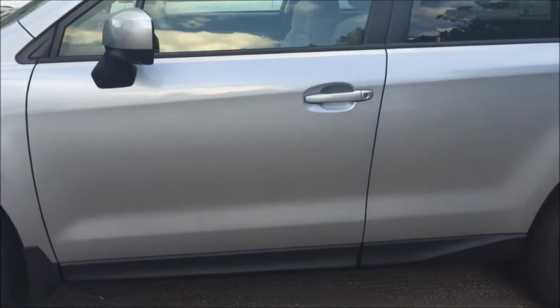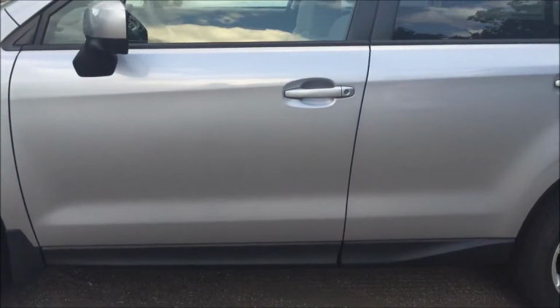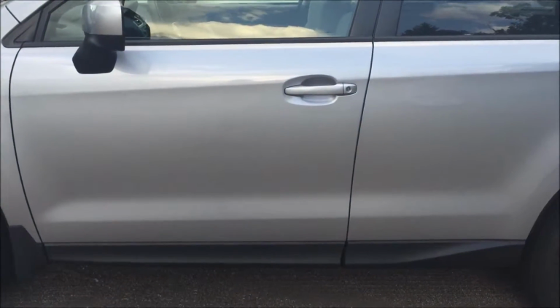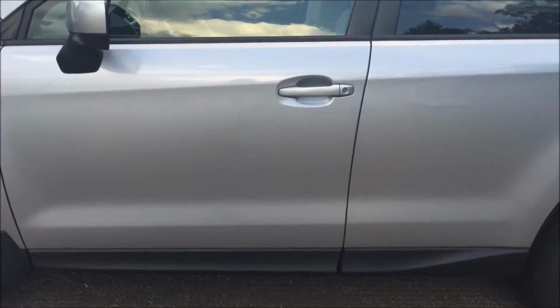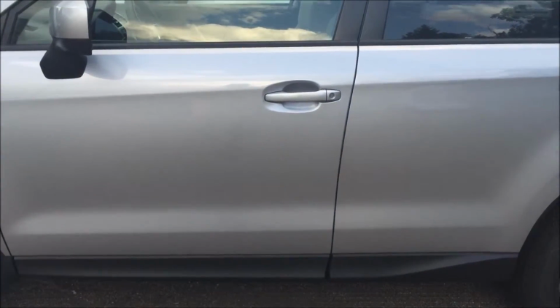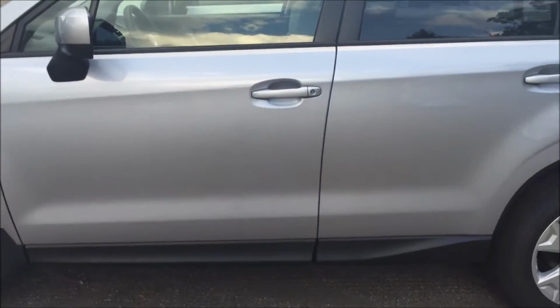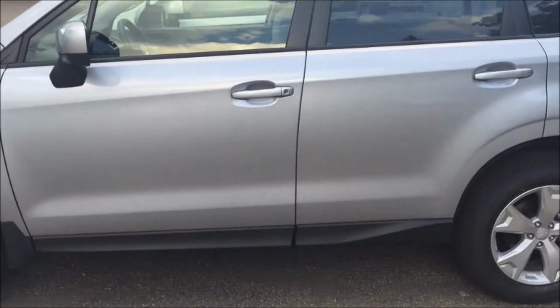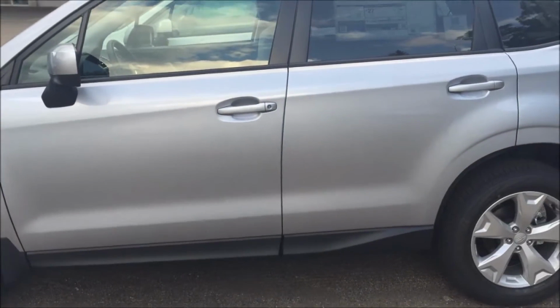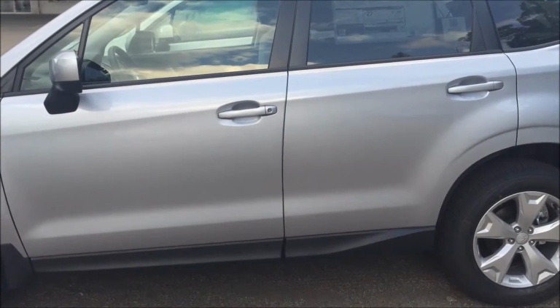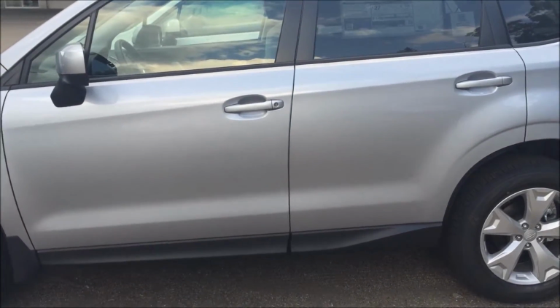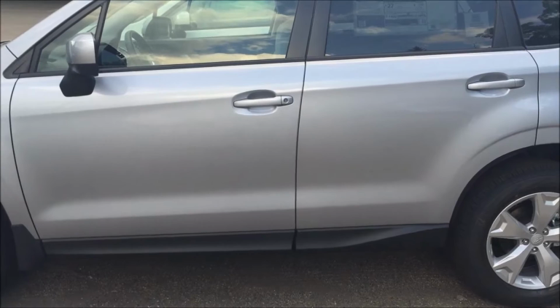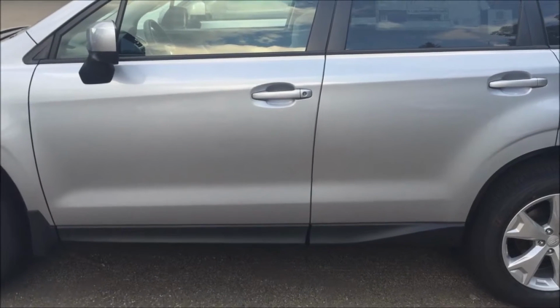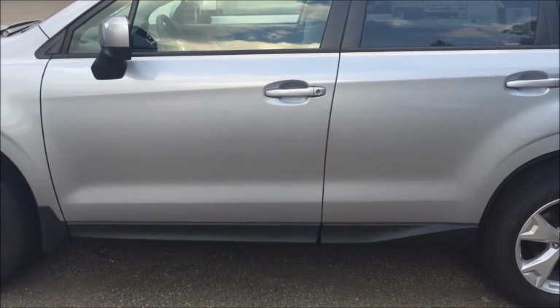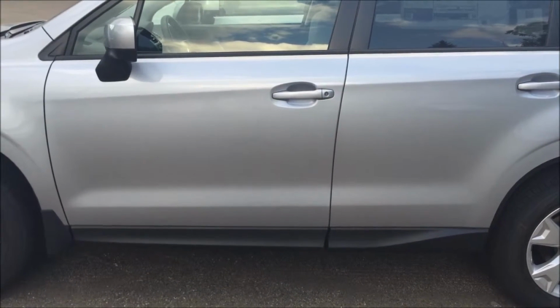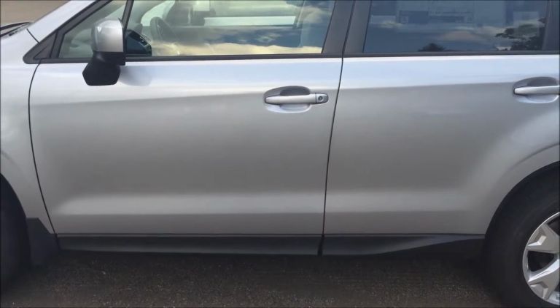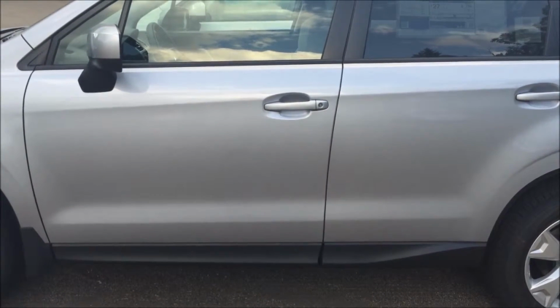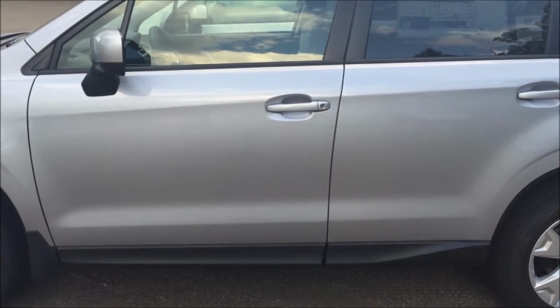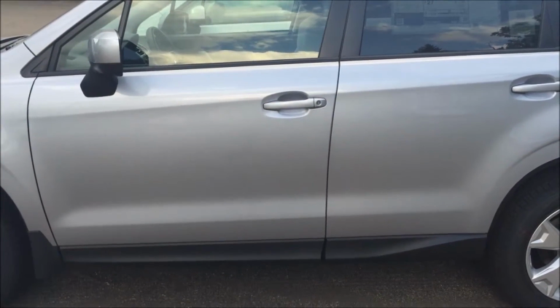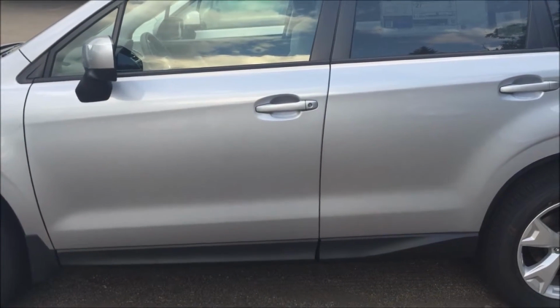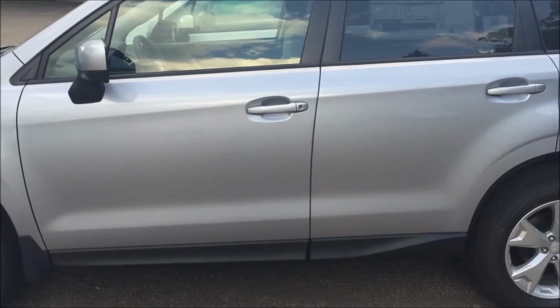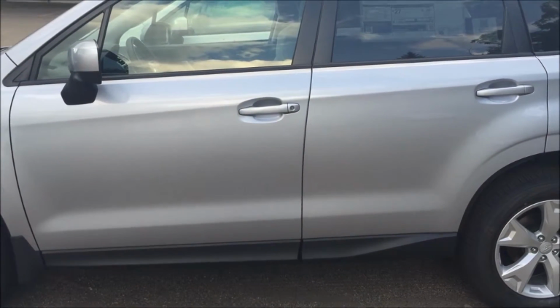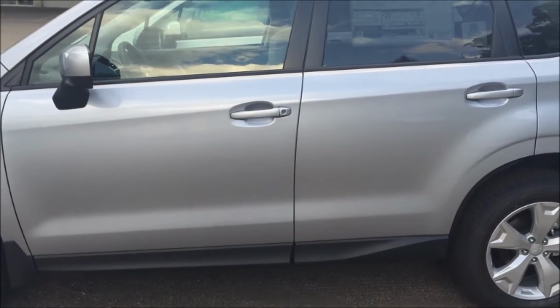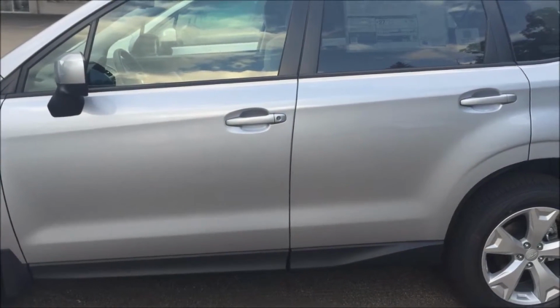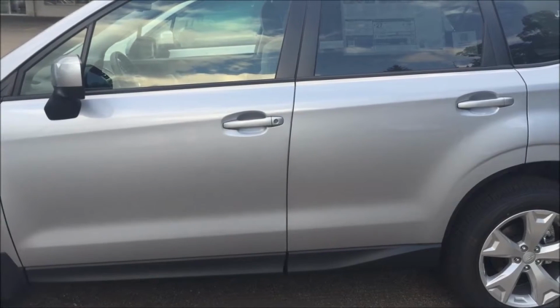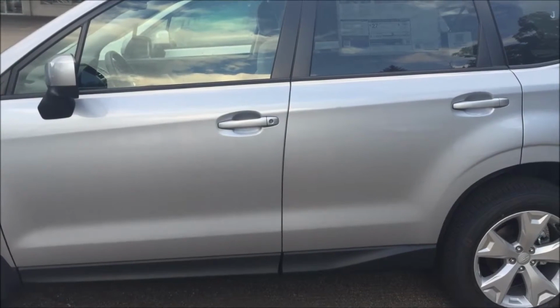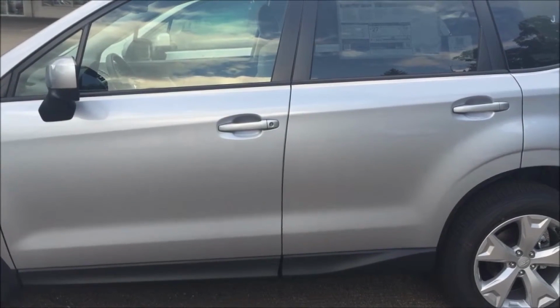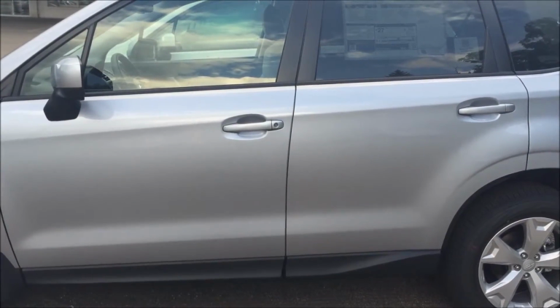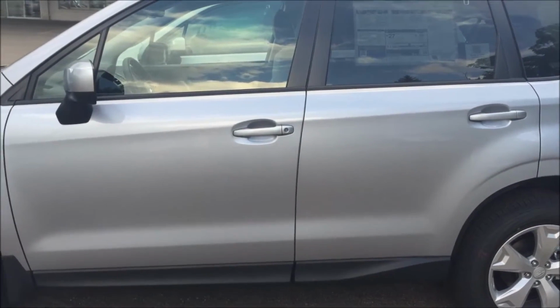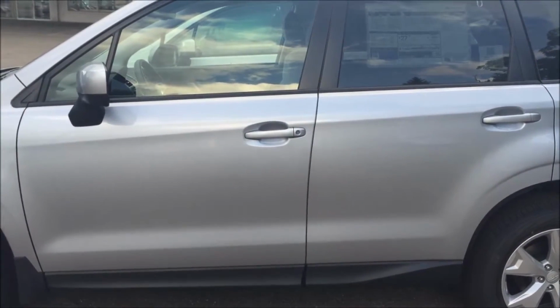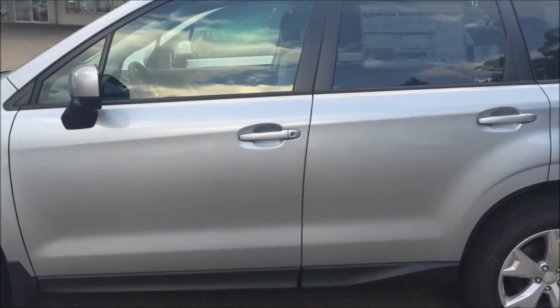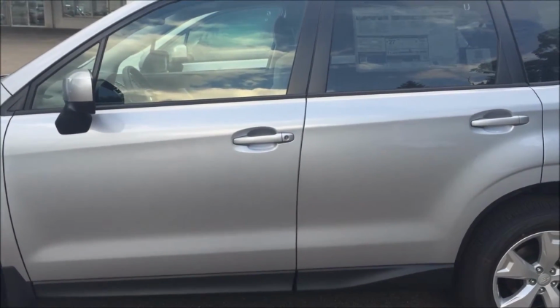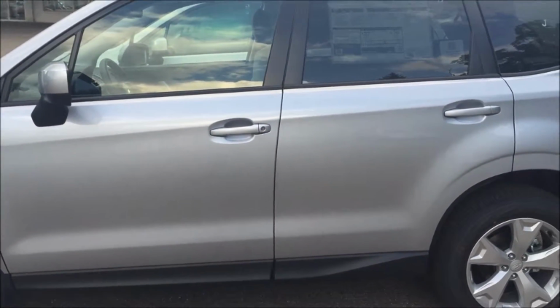Subaru made a big change in how they assemble their doors. If we go back to the late 90s and early 2000s, anything above that body line was totally out of the question. In this newer body style, we can get into just about anywhere on the door.